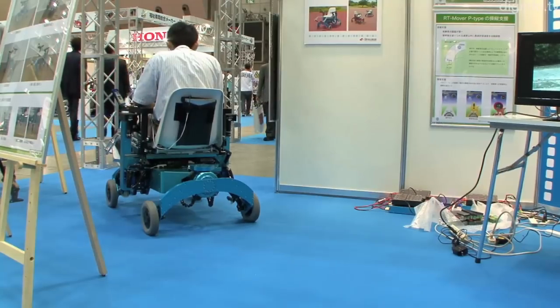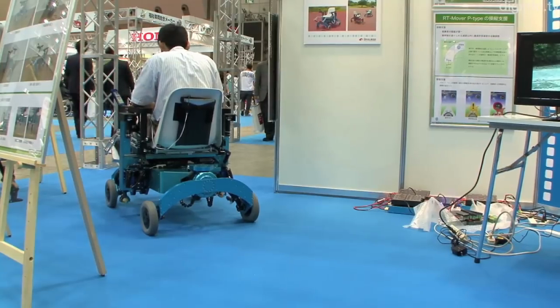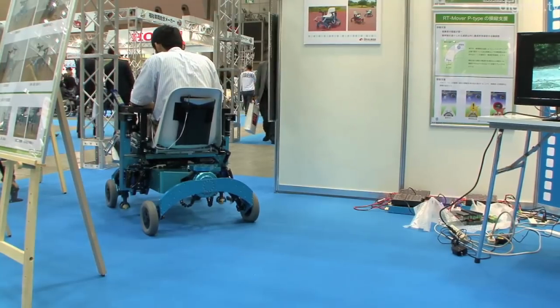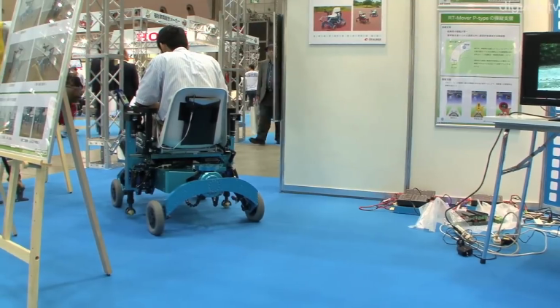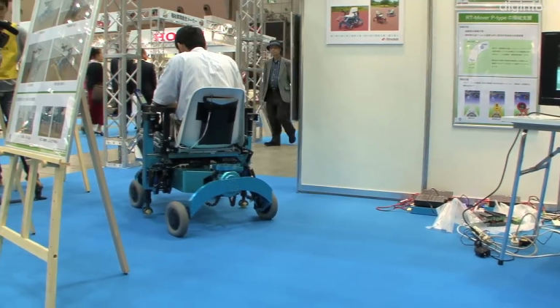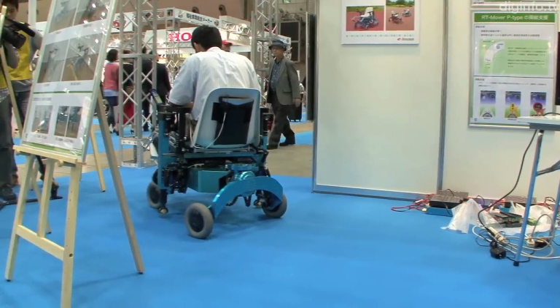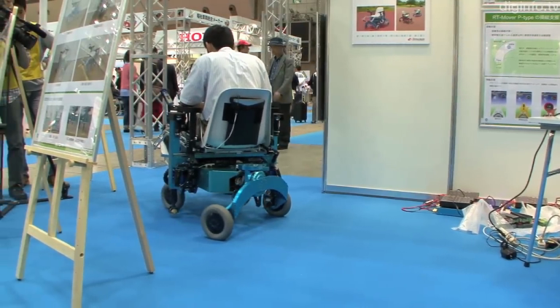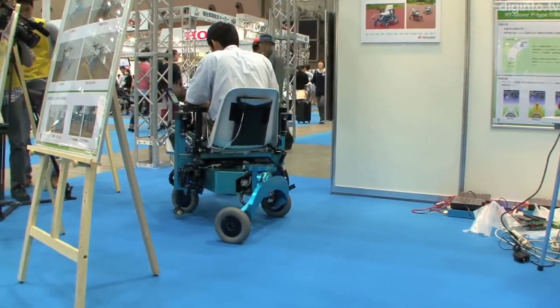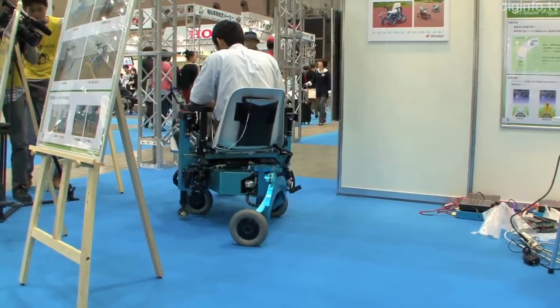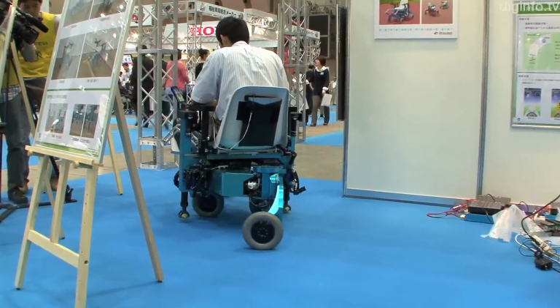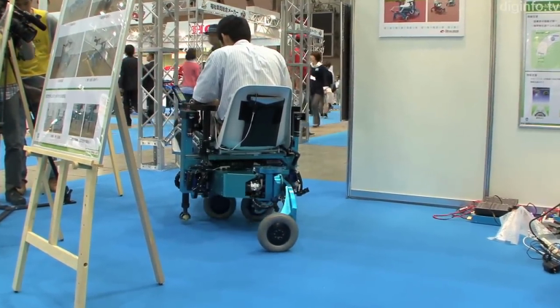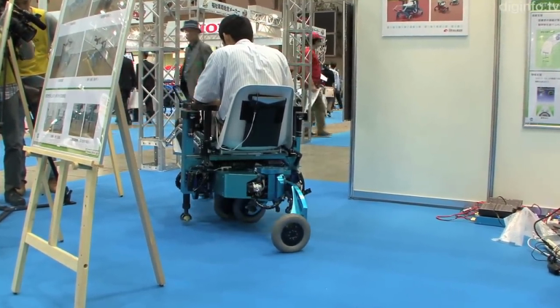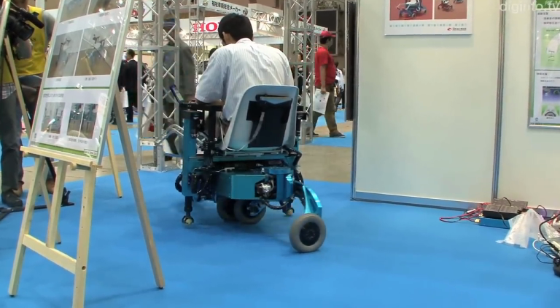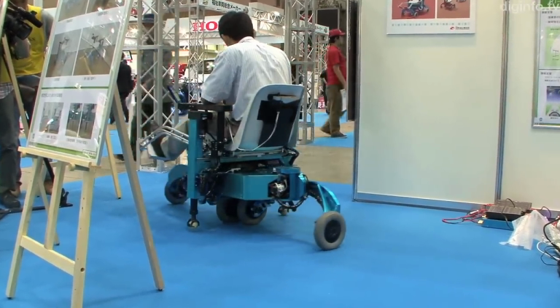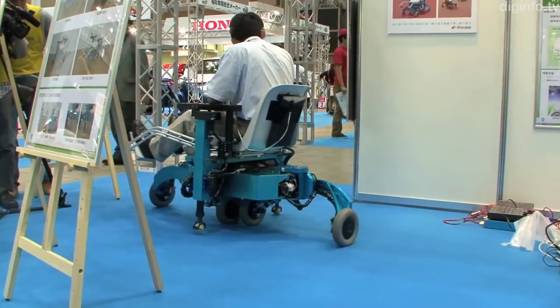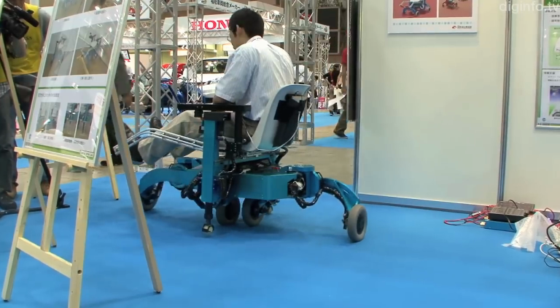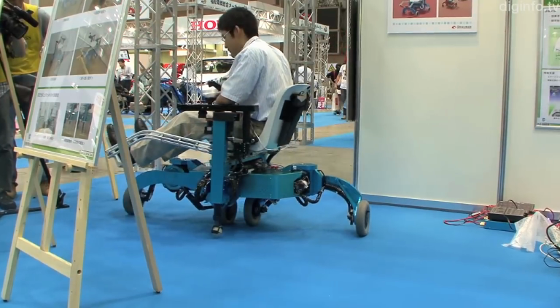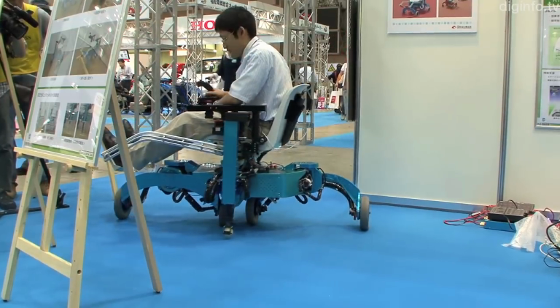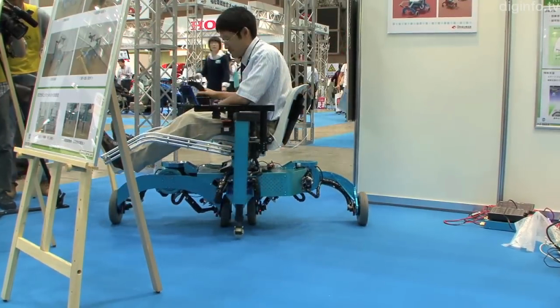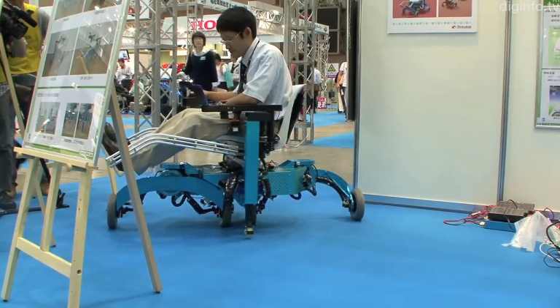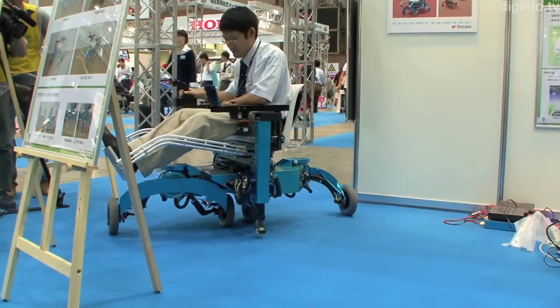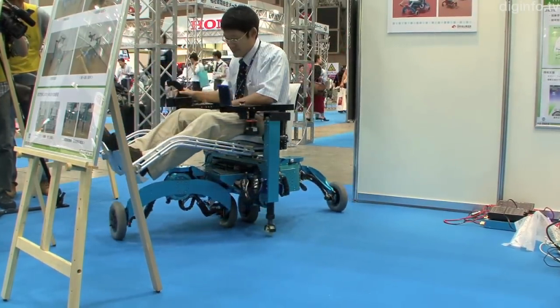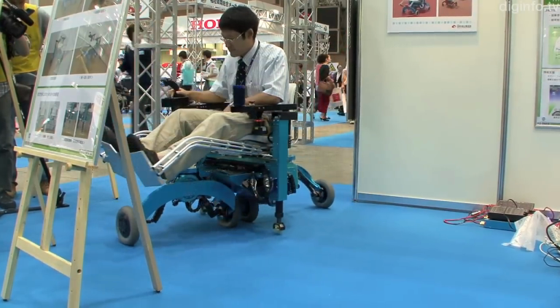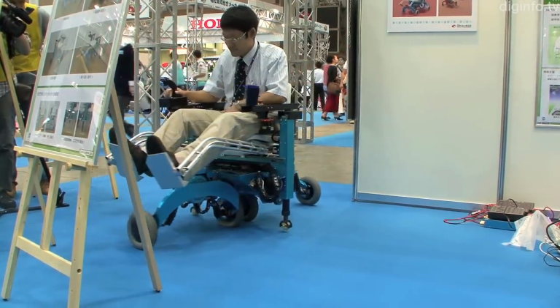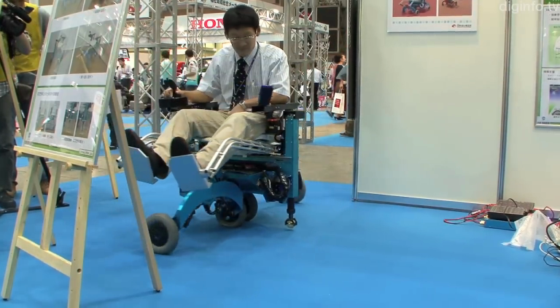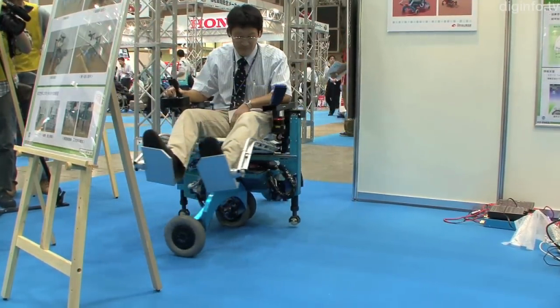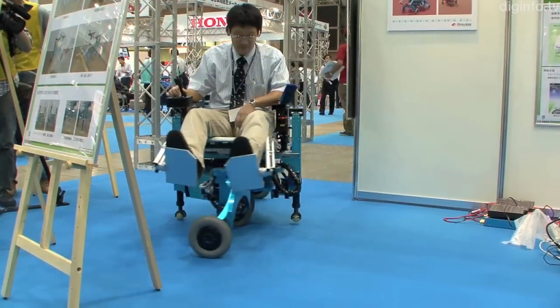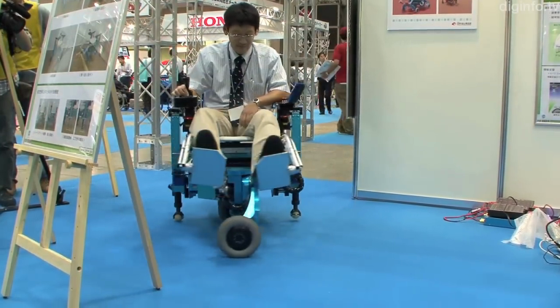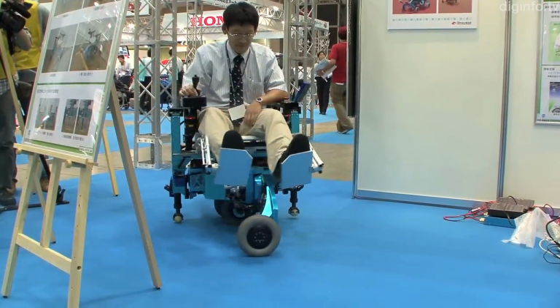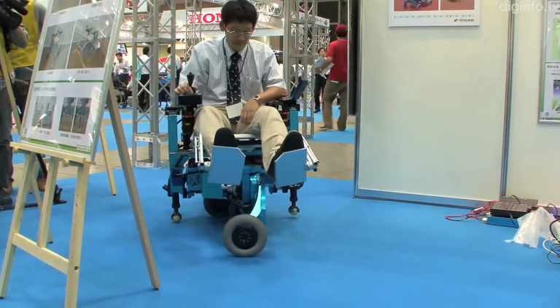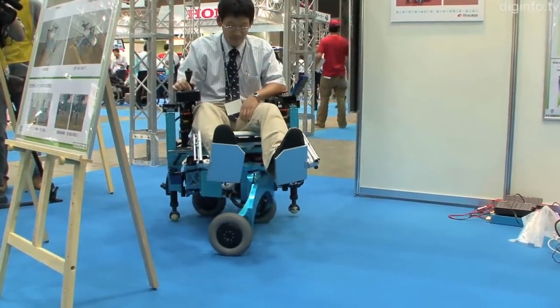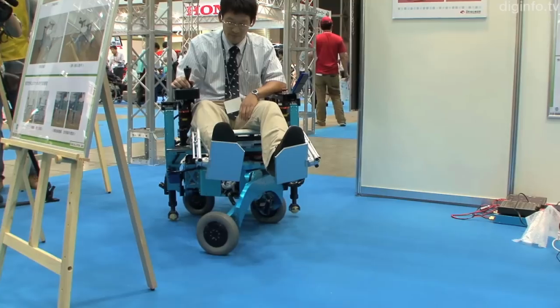In addition, this robot can line up its wheels and extend stabilizers to the left and right, enabling it to turn in a circle. This makes it easy to reverse, even in a narrow space.